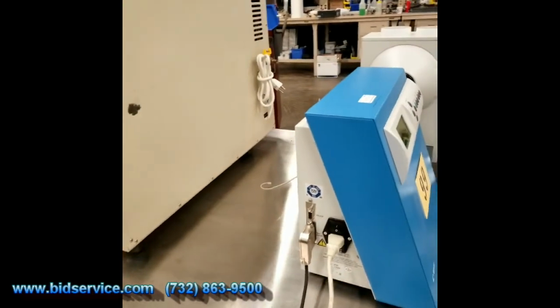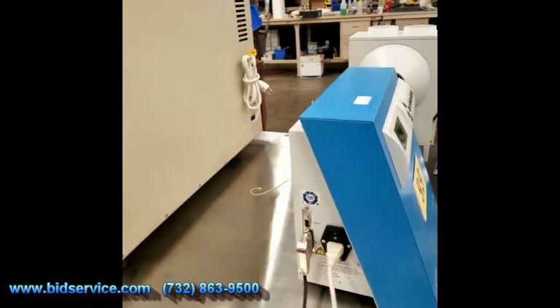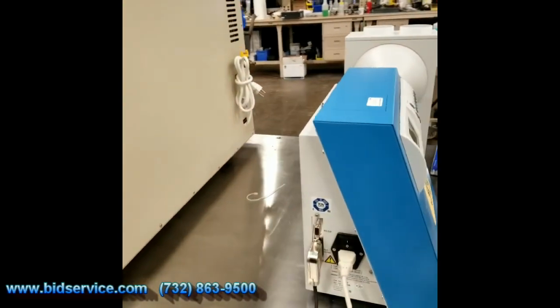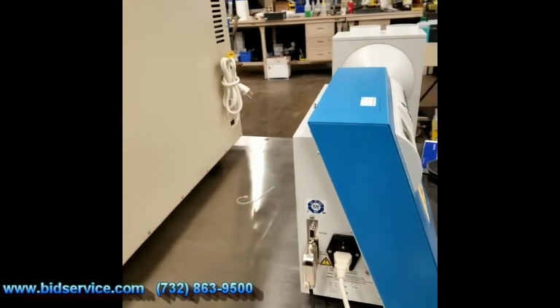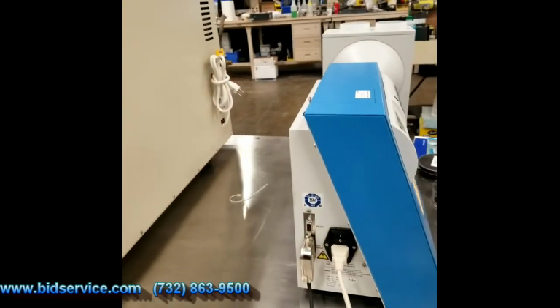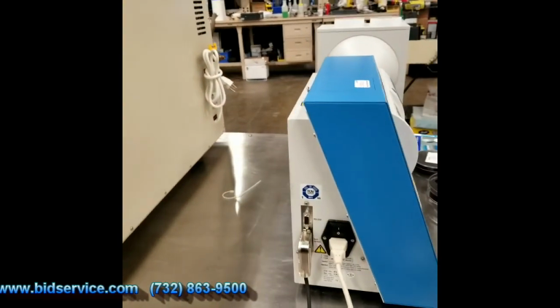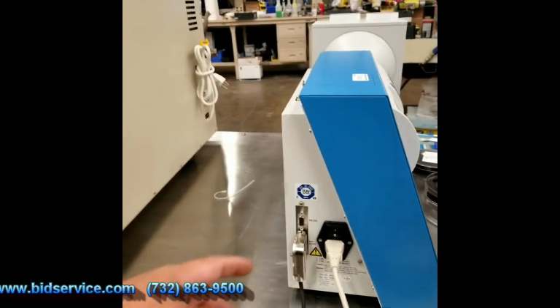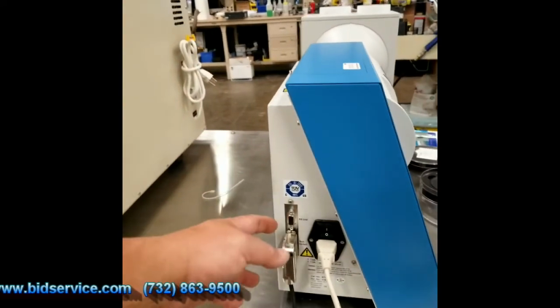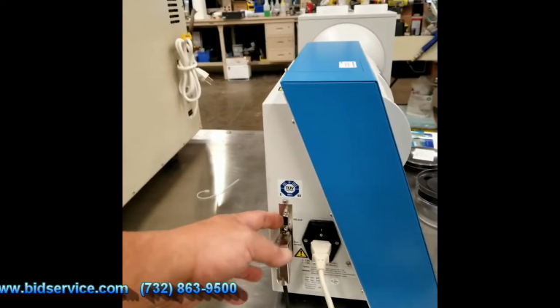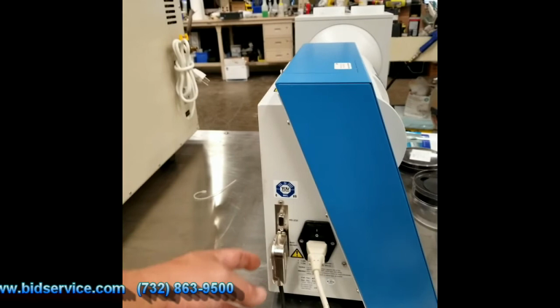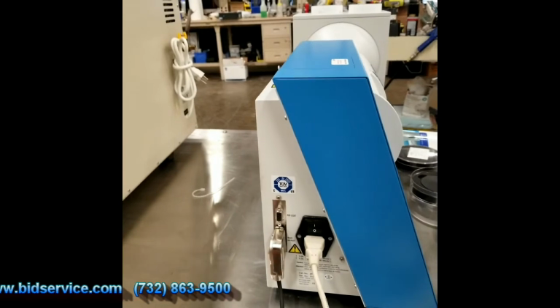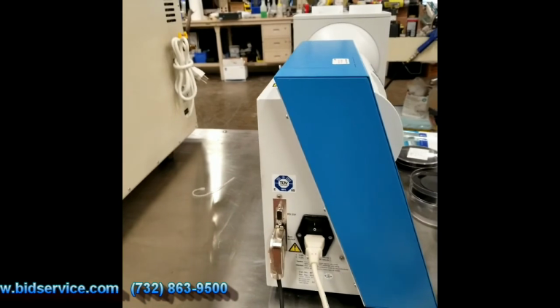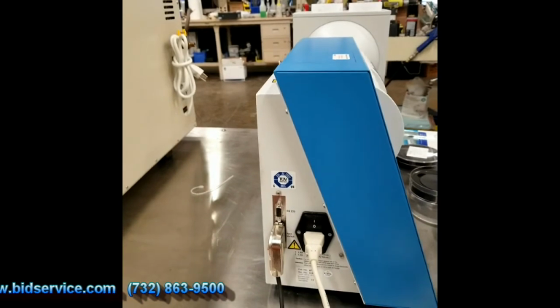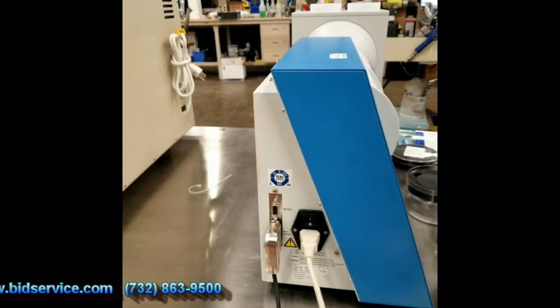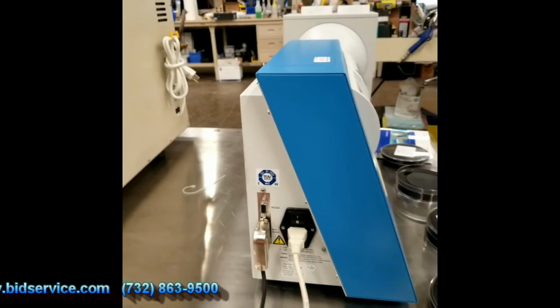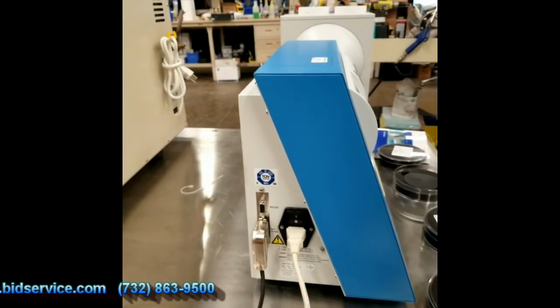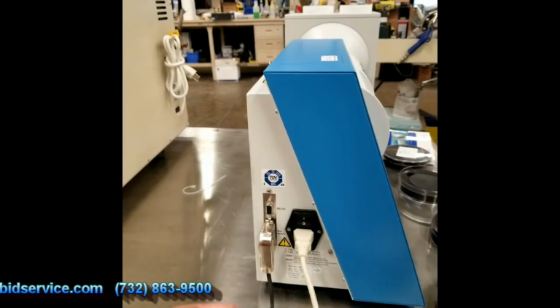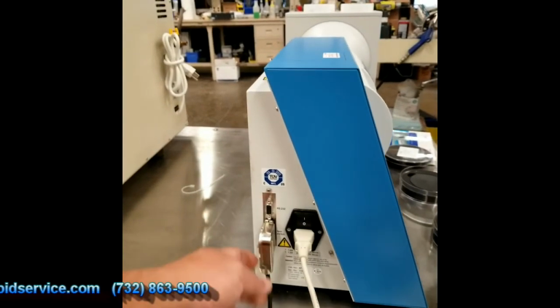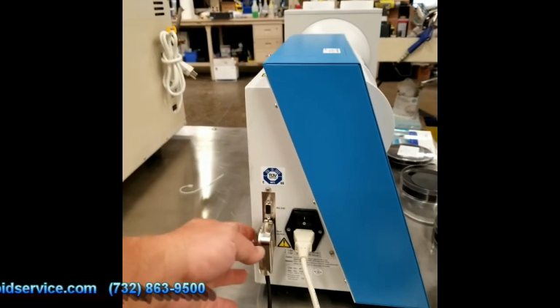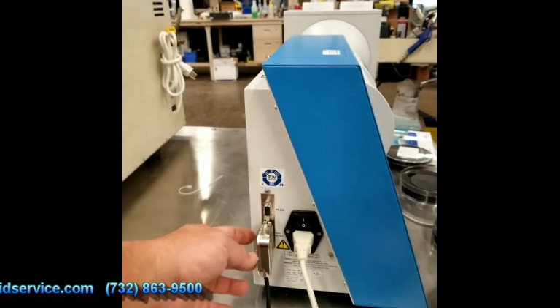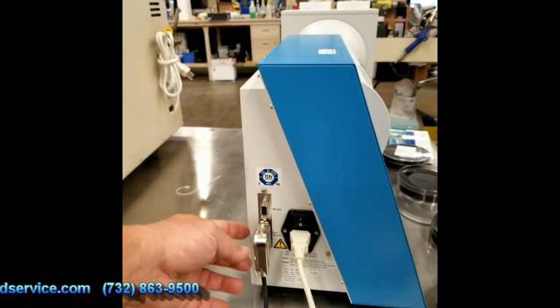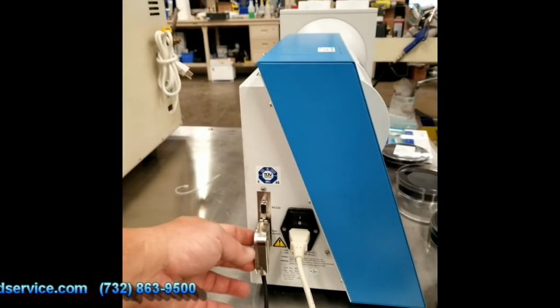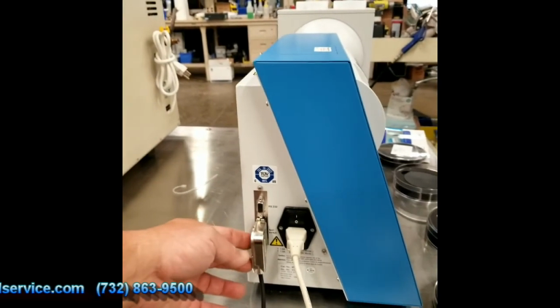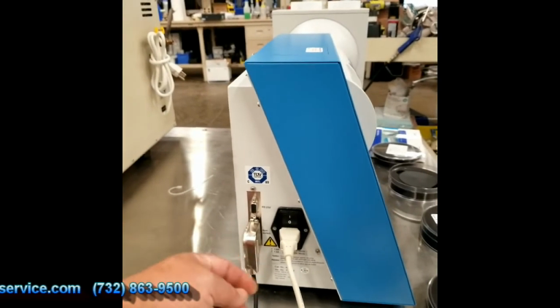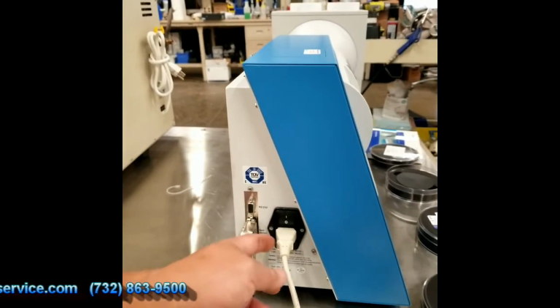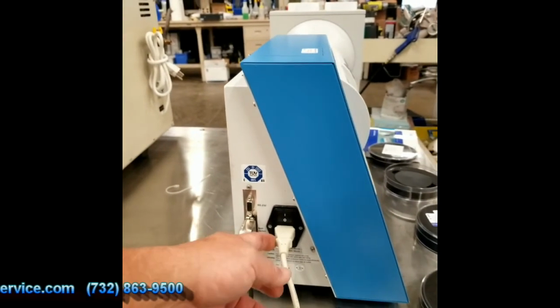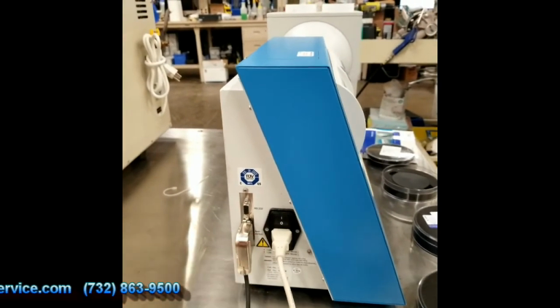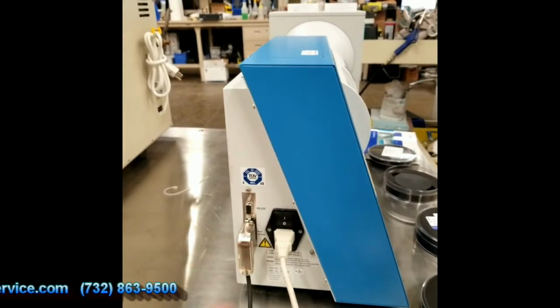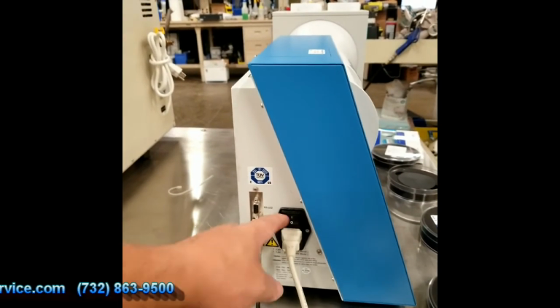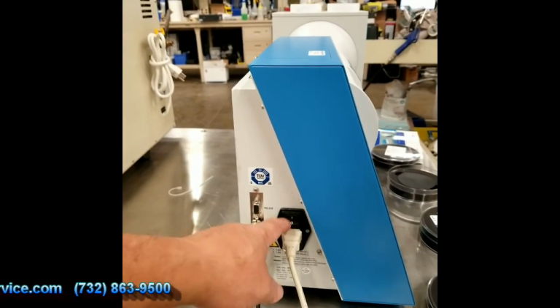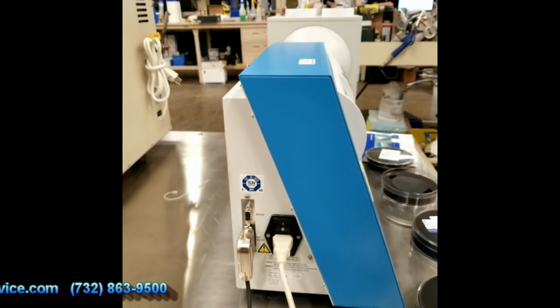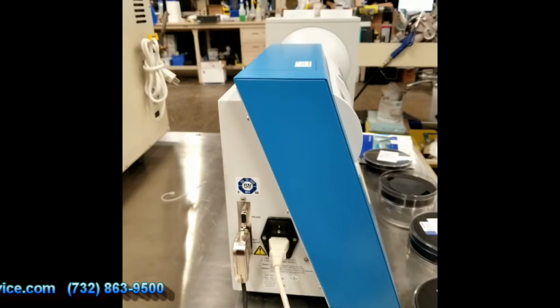Over here you have RS-232, your flip switch, your power, and your on/off.